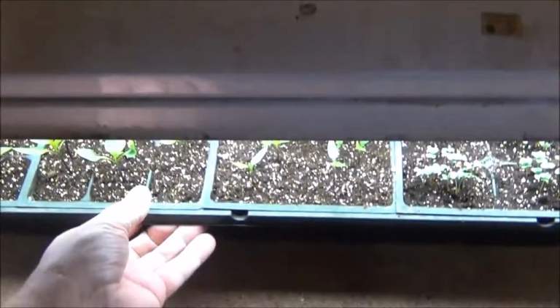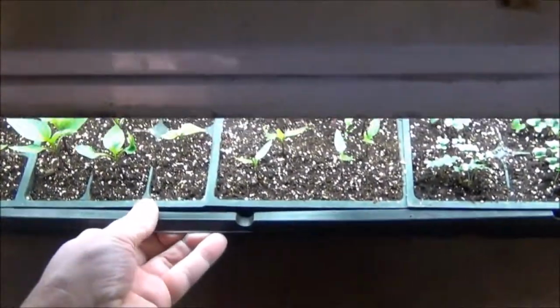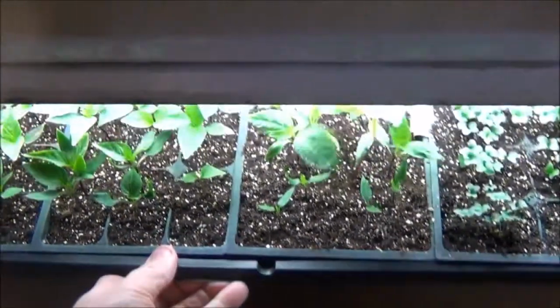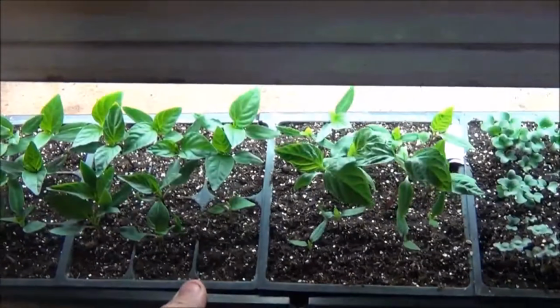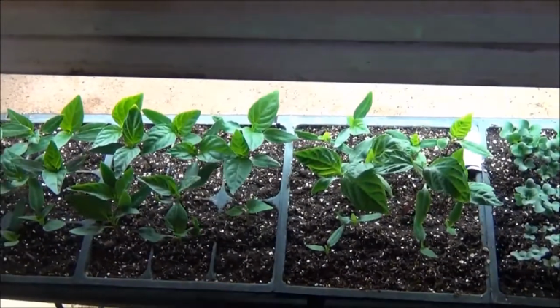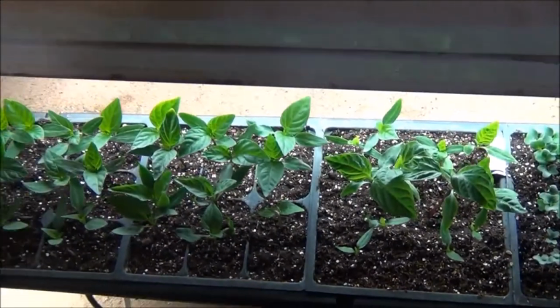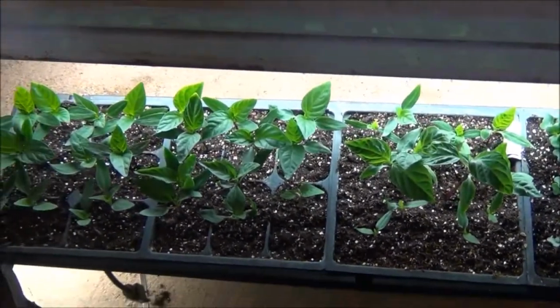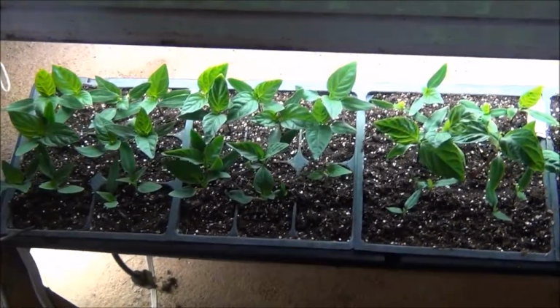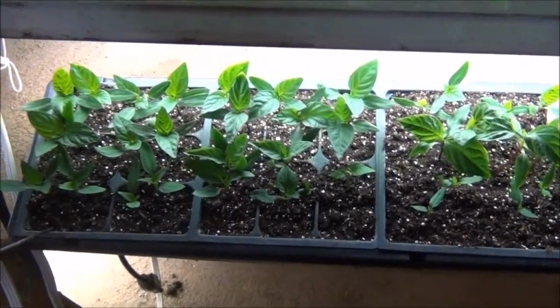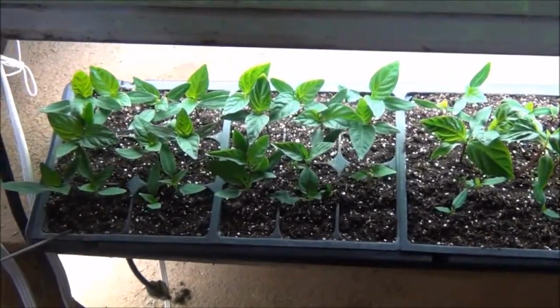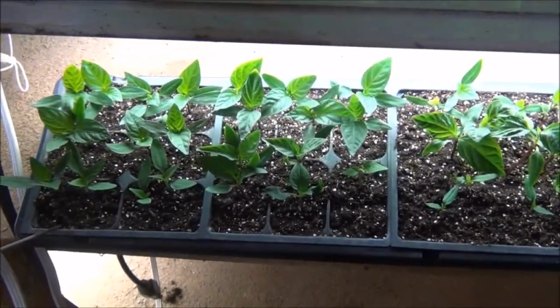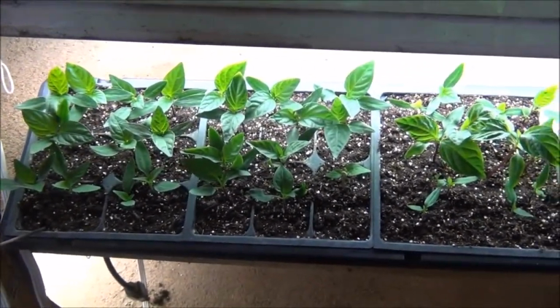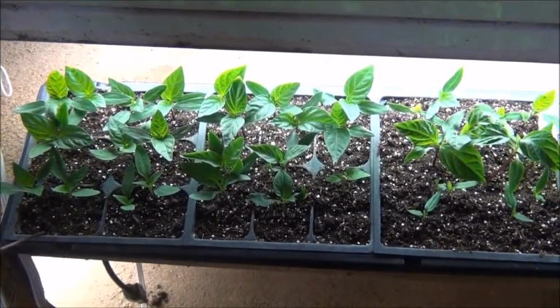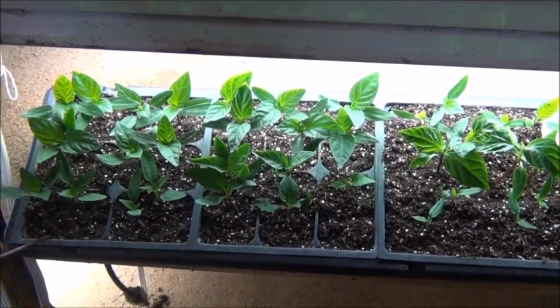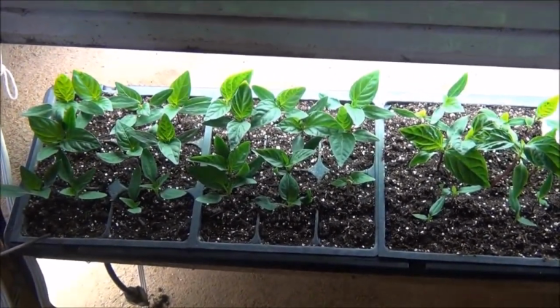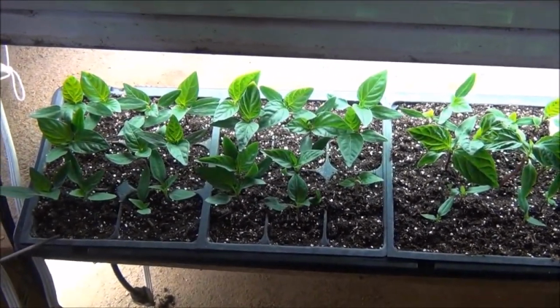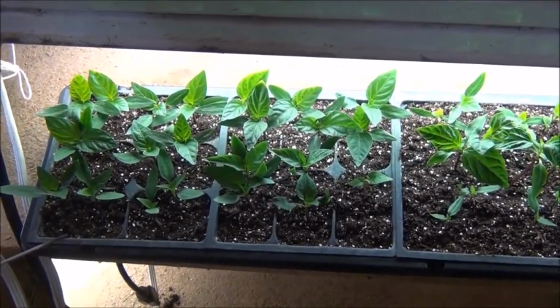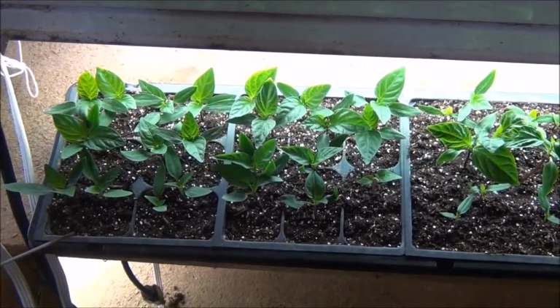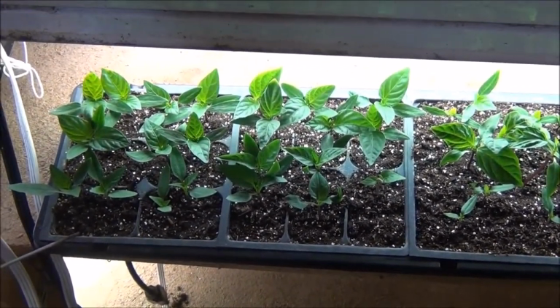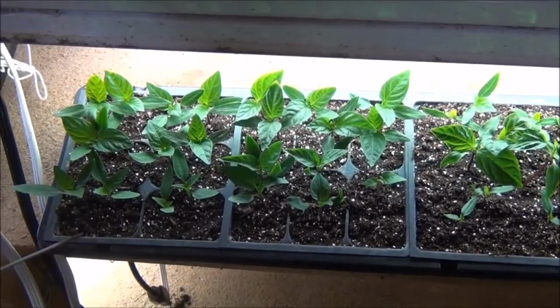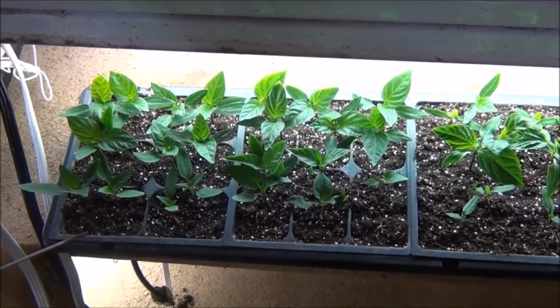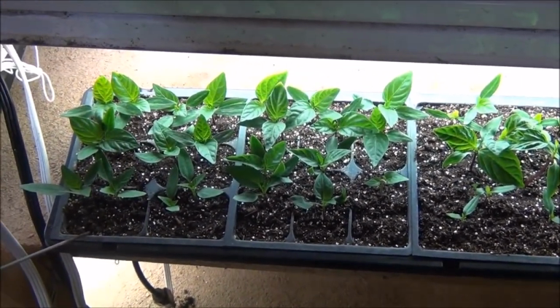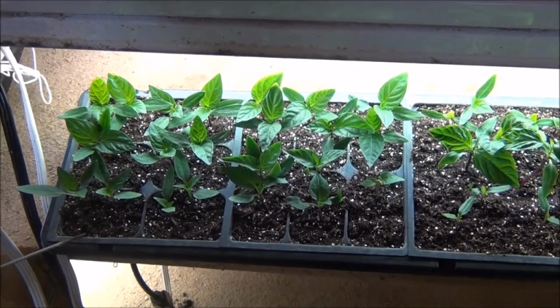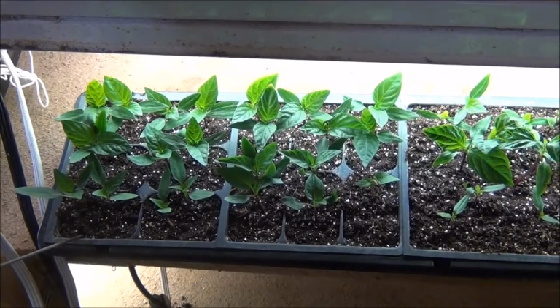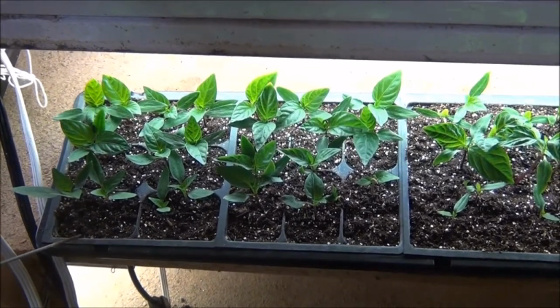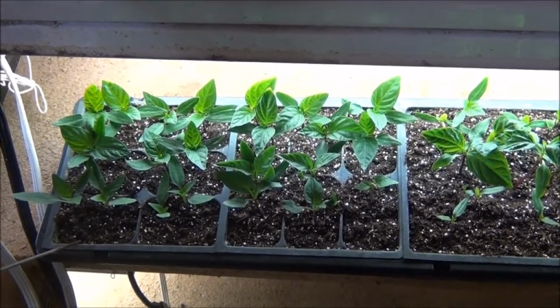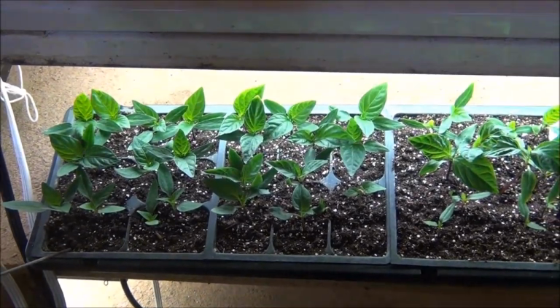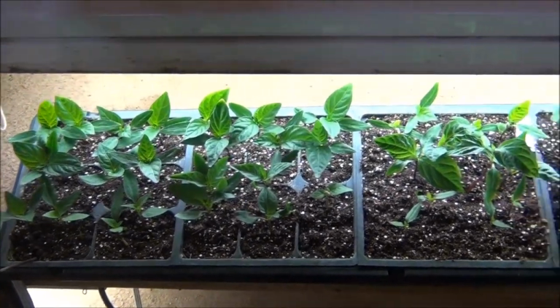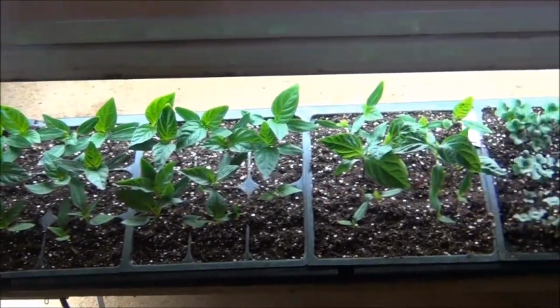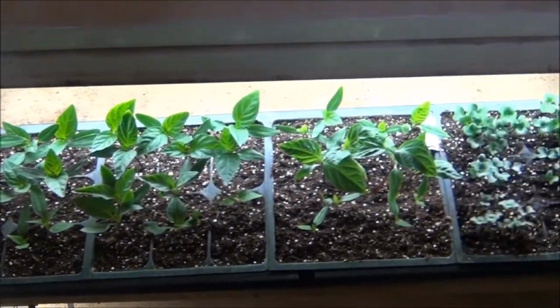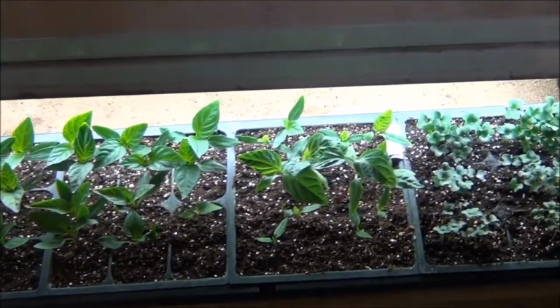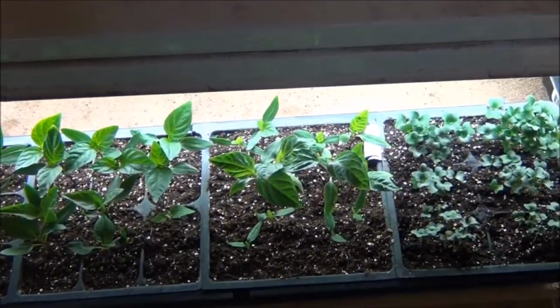First off we've got some pepper plants. Look at those babies. I saved my own seed — the orange peppers, and also I got the sweet banana peppers.